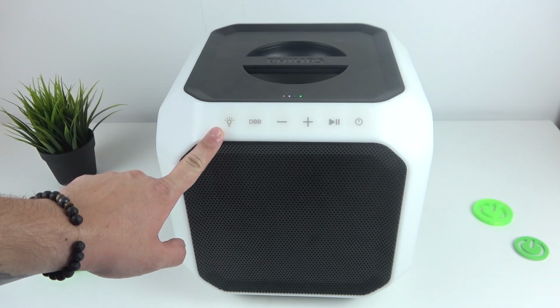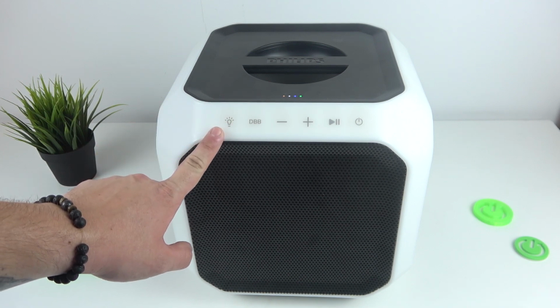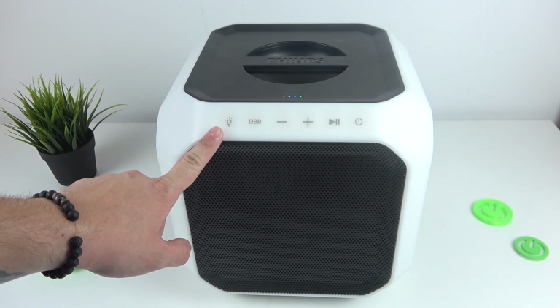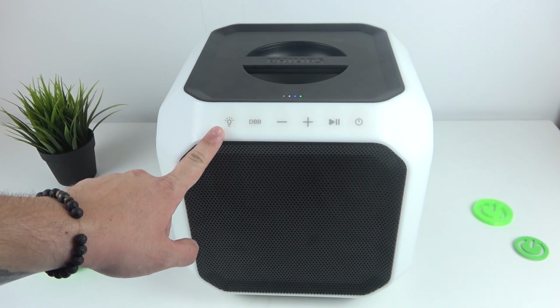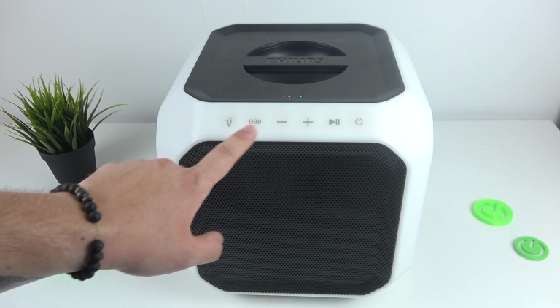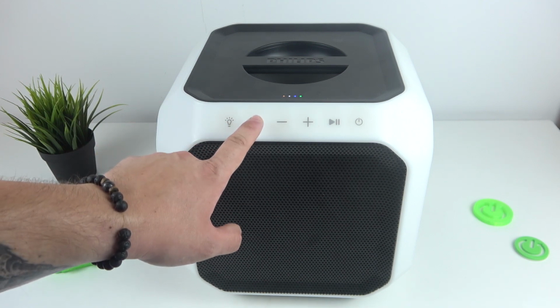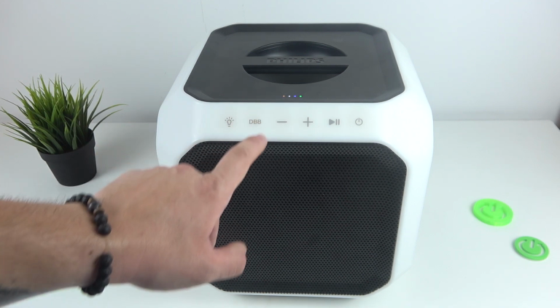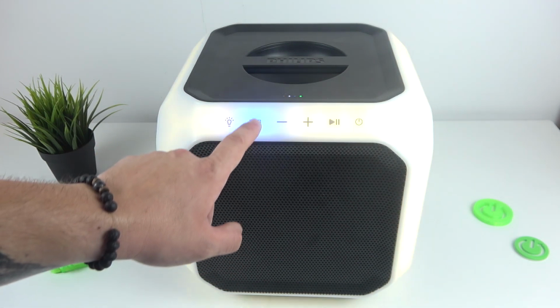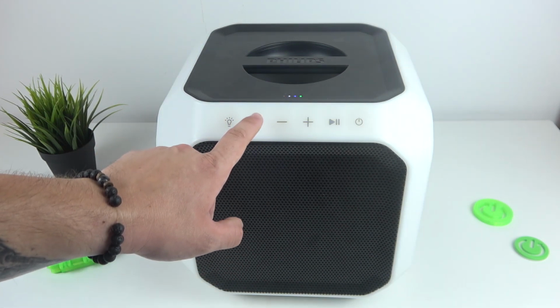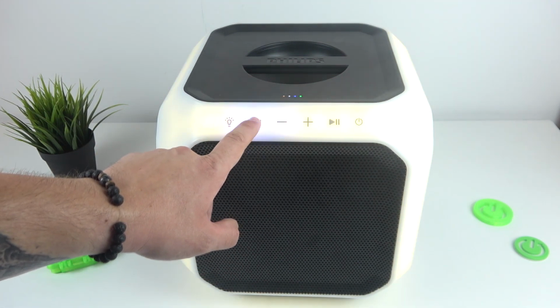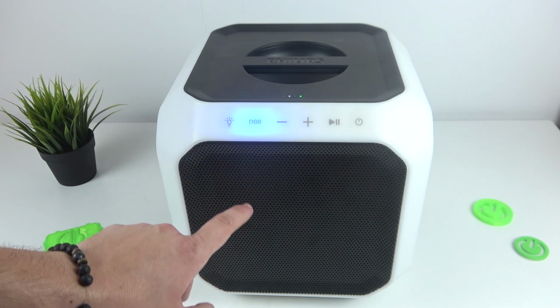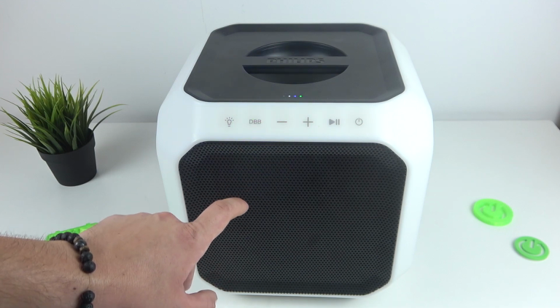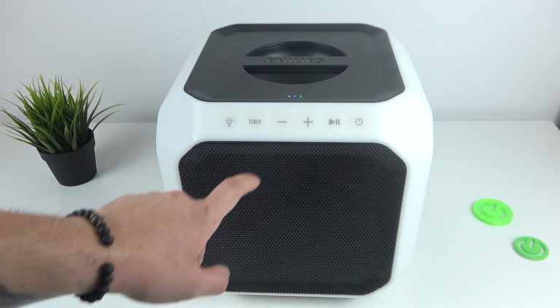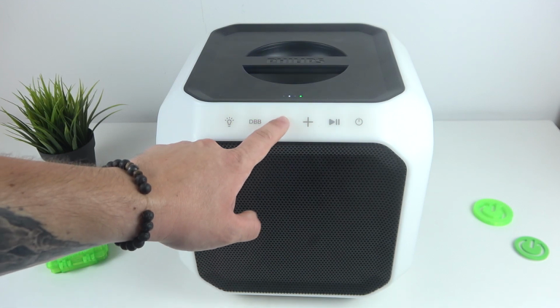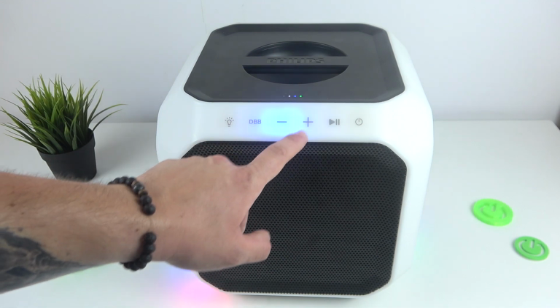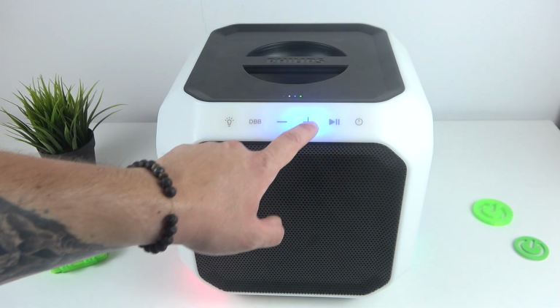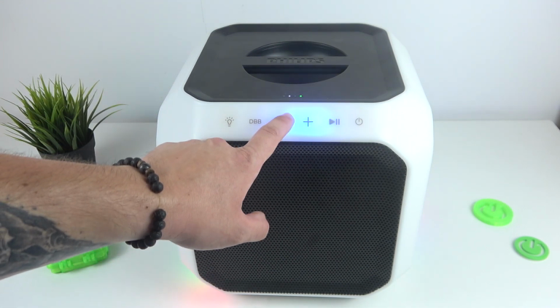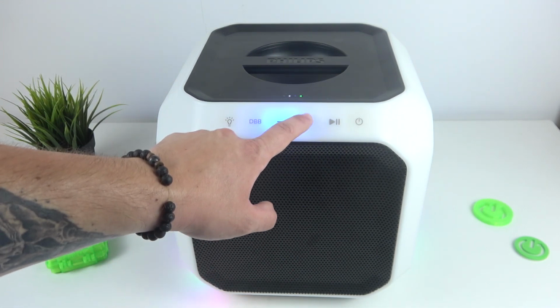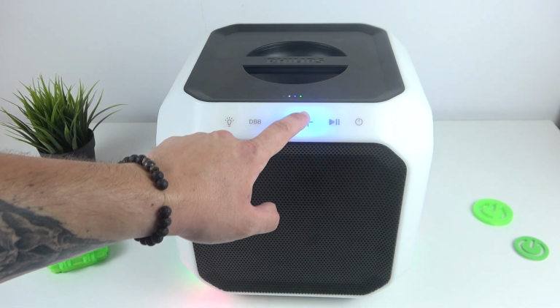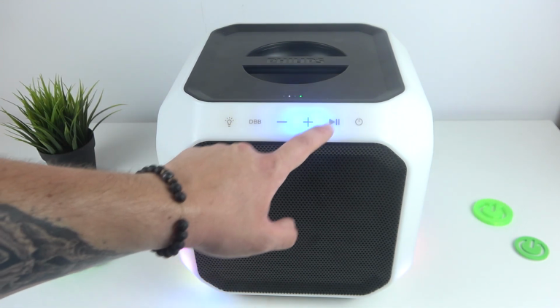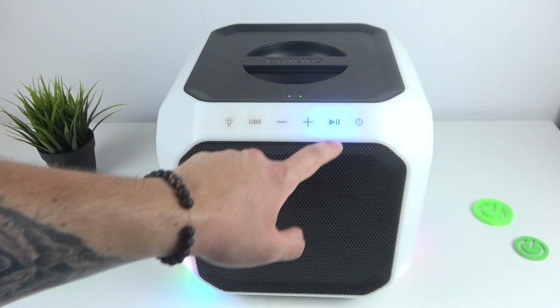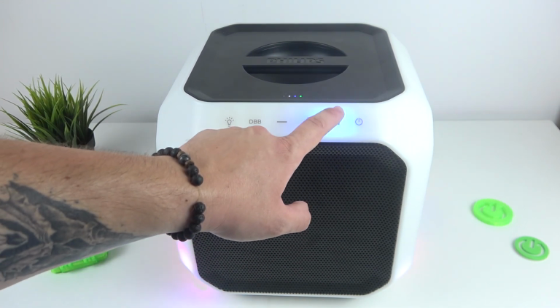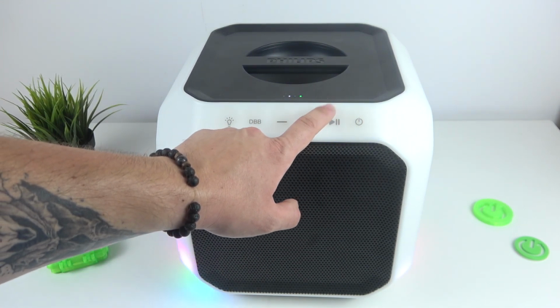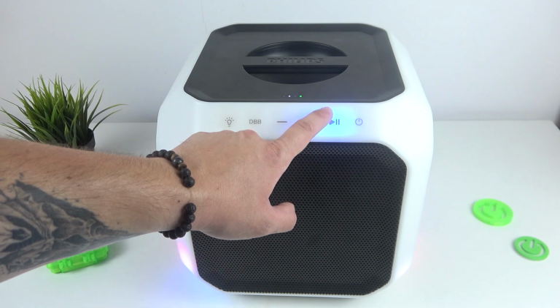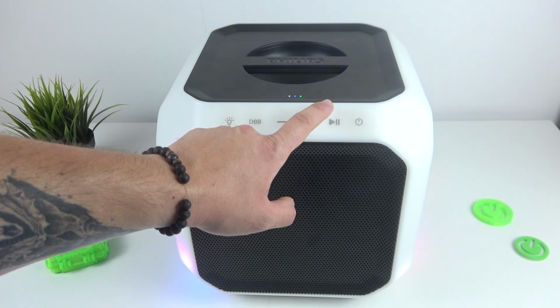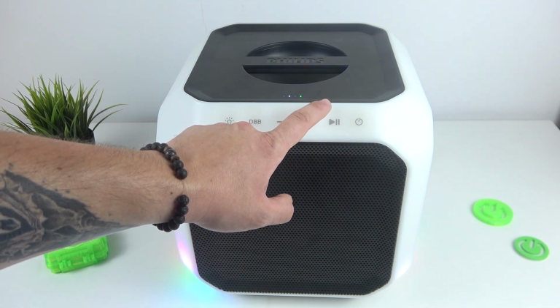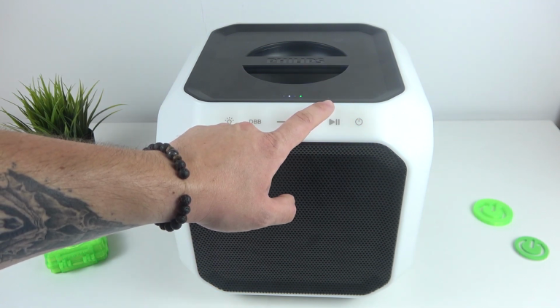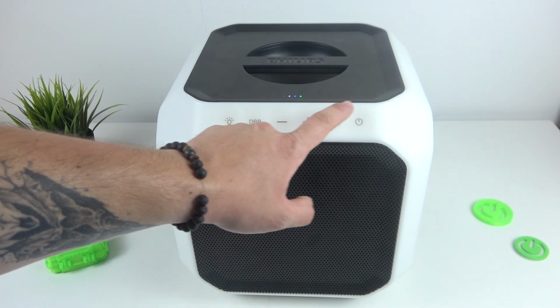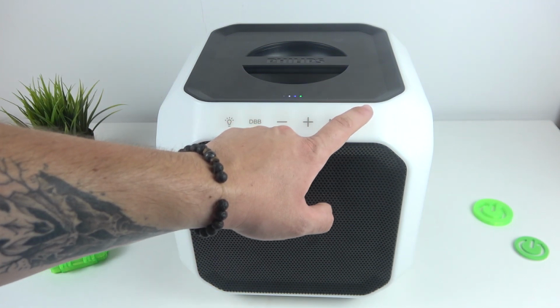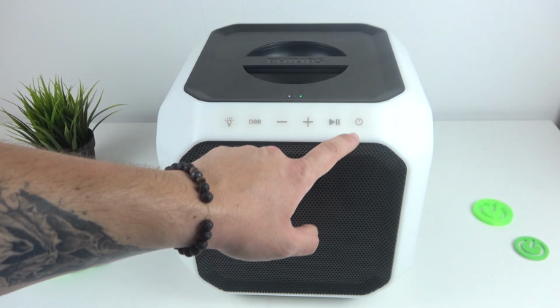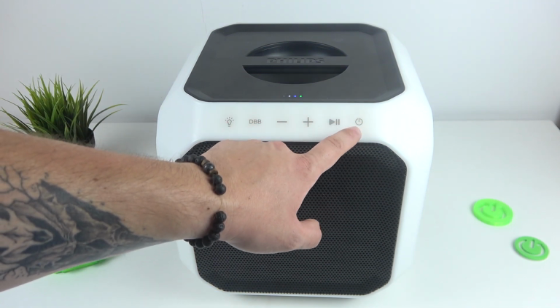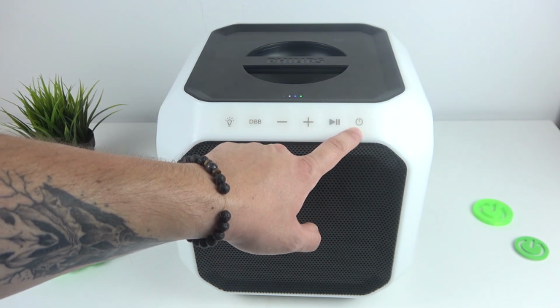Thanks to this button we can manage the lighting of the speaker. Thanks to this button we can activate or deactivate bass. Thanks to these buttons we can change the volume of the speaker. Thanks to this button we can play and pause.